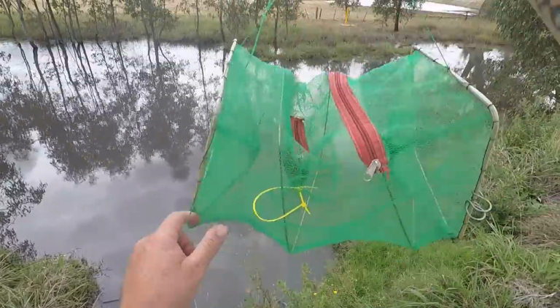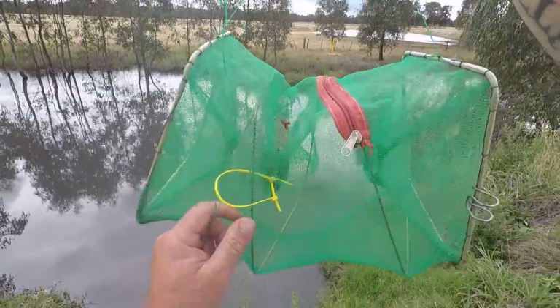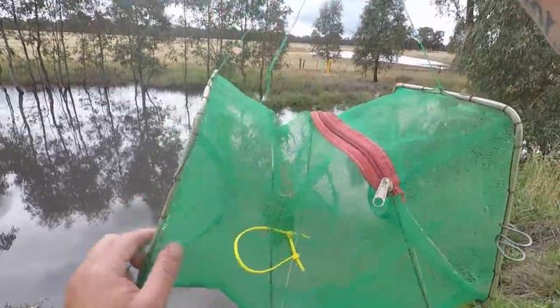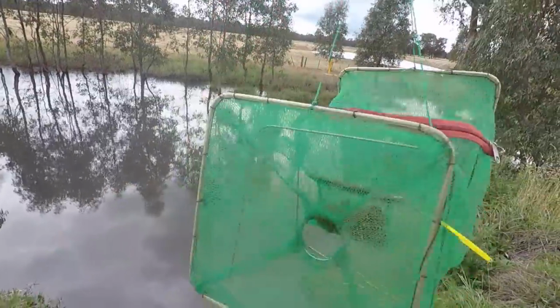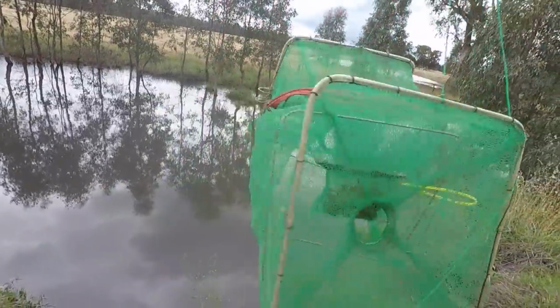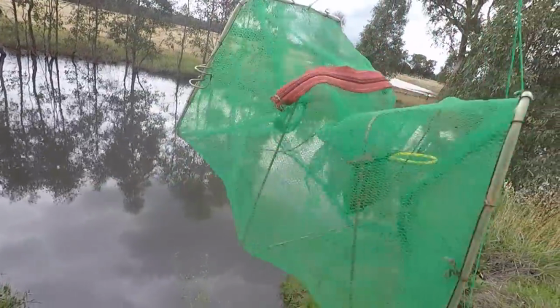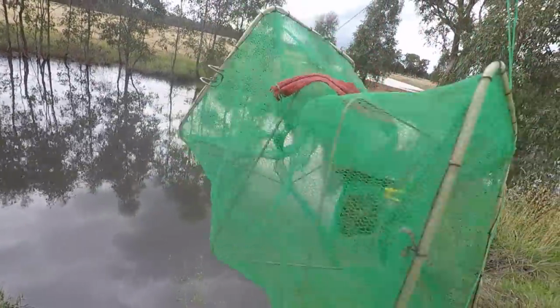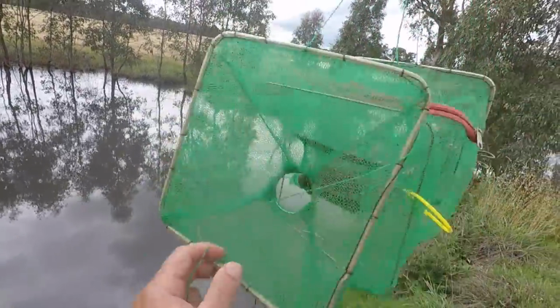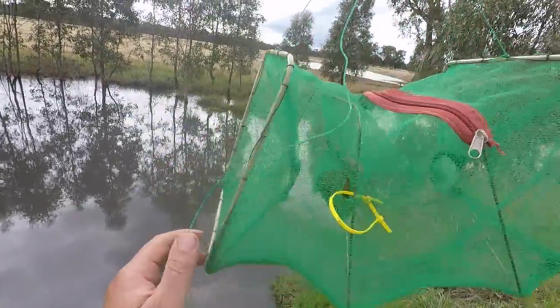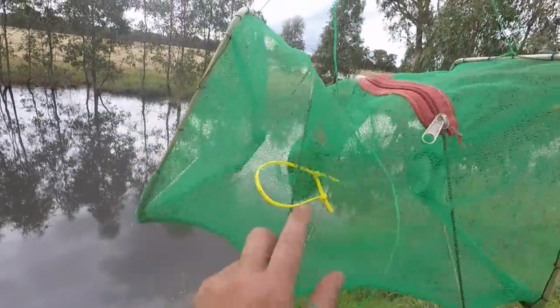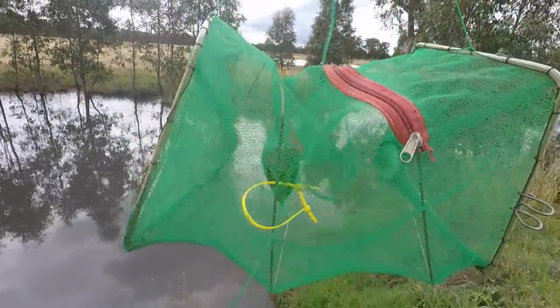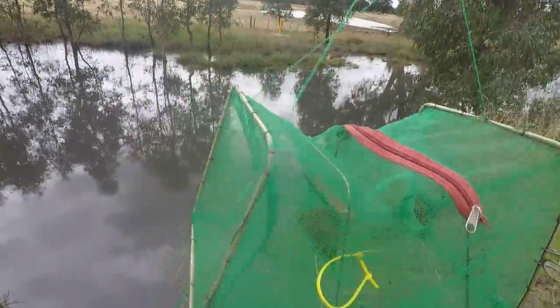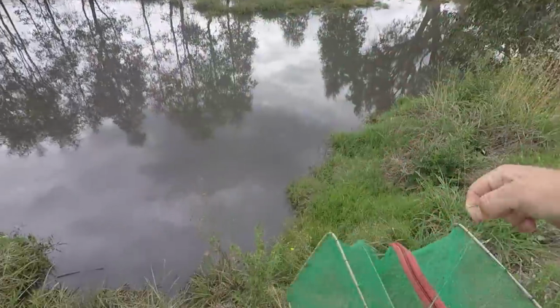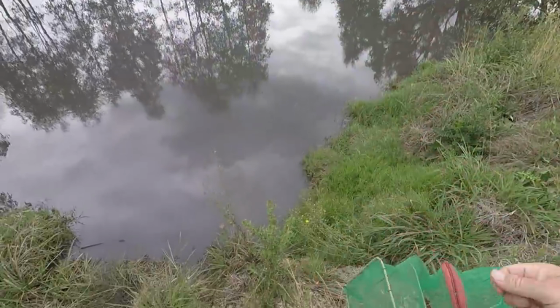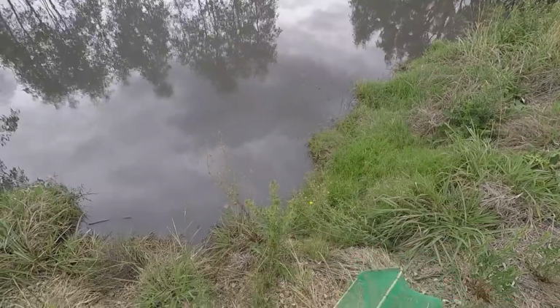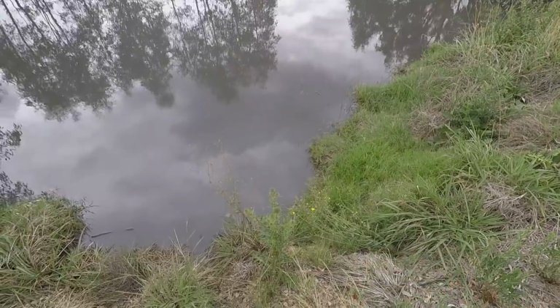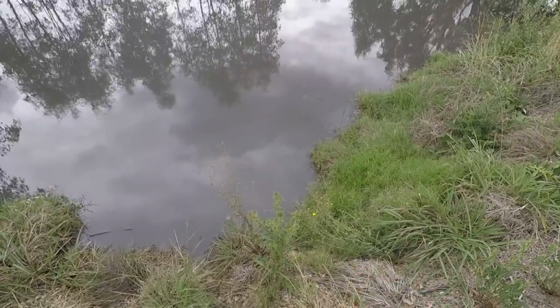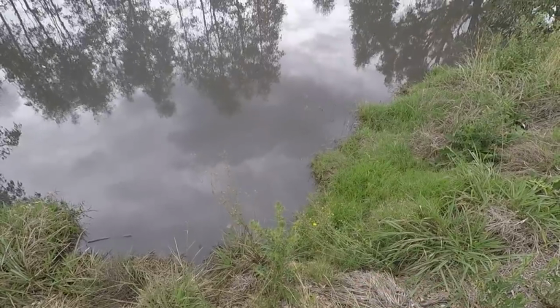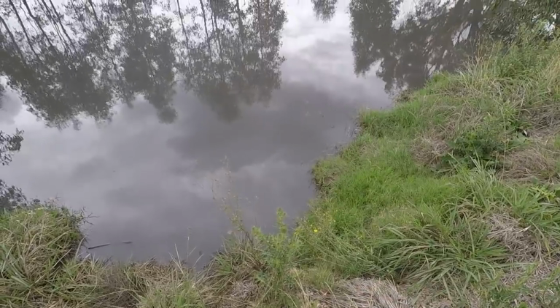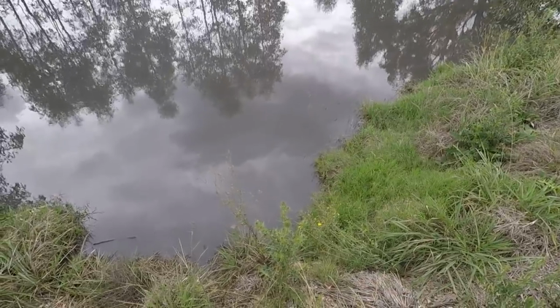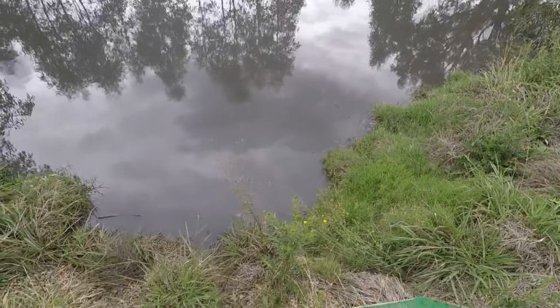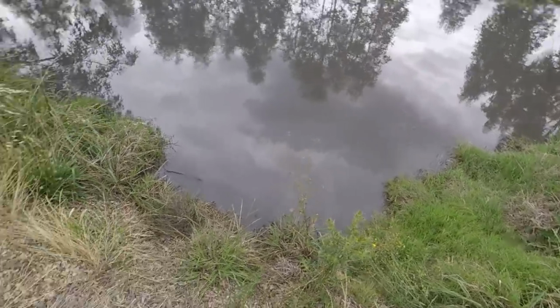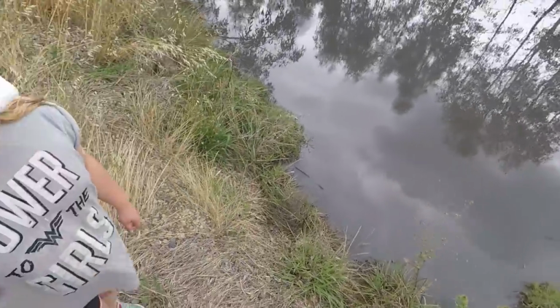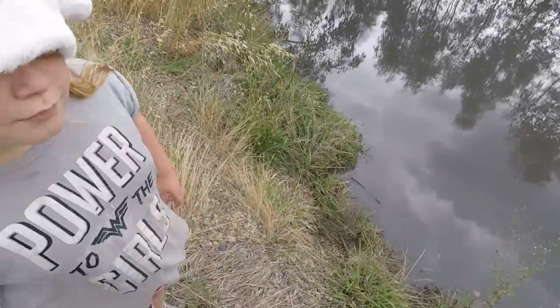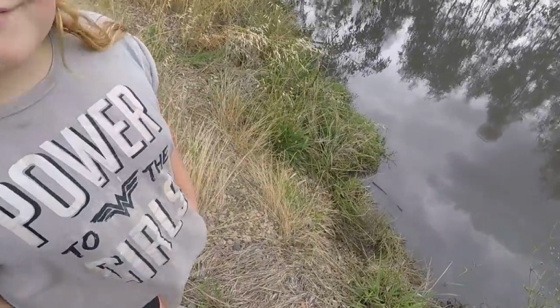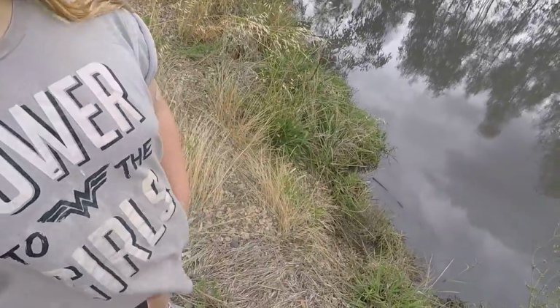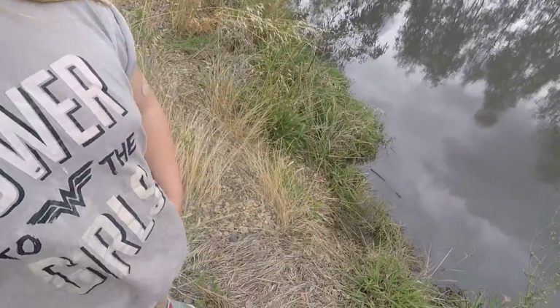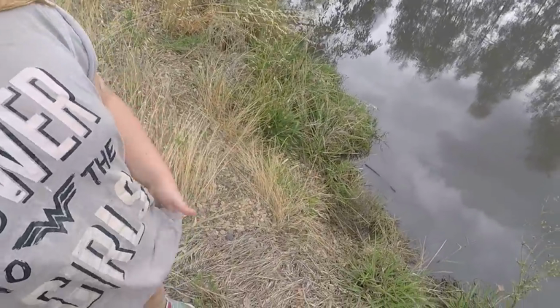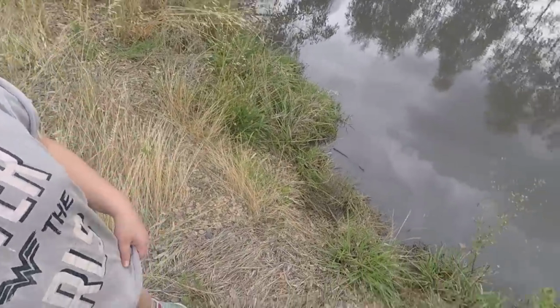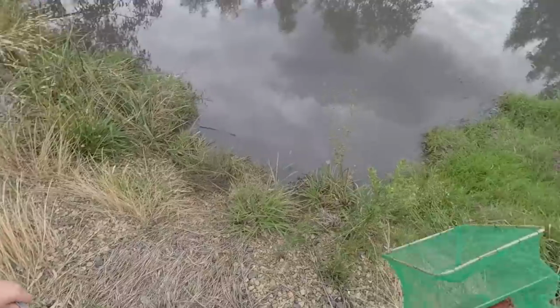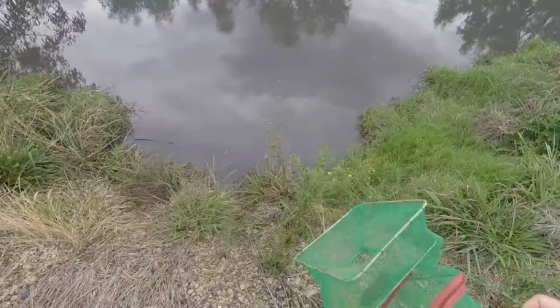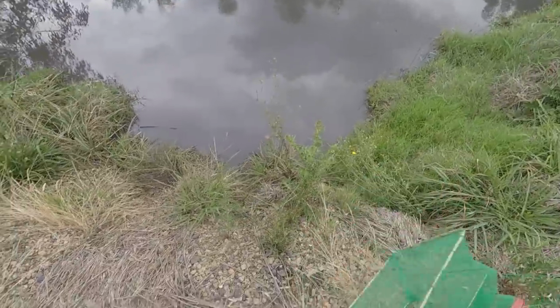I've got two of these collapsible bait traps loaded up with dog food Goodo's for bait. Experiment yeah — you ready for a yabby experiment? All right, let's go!